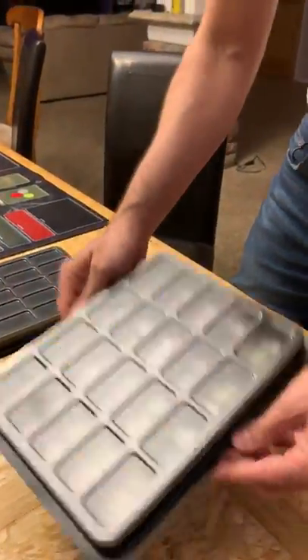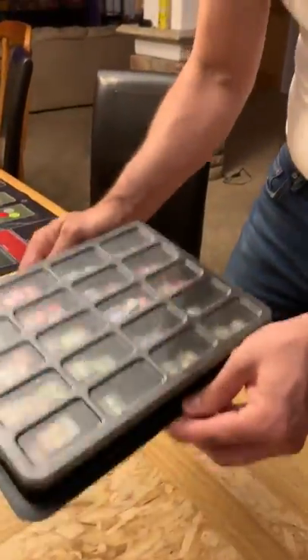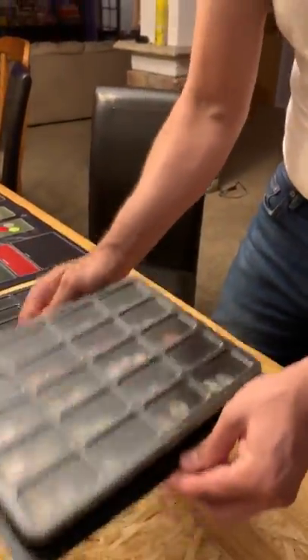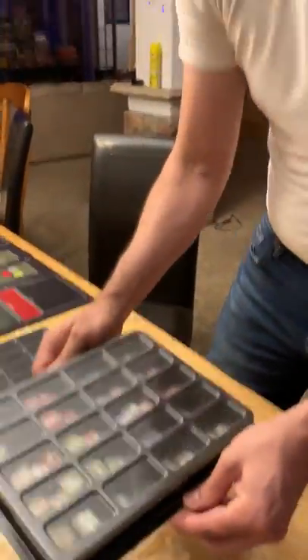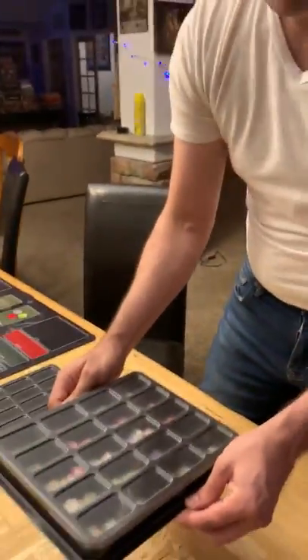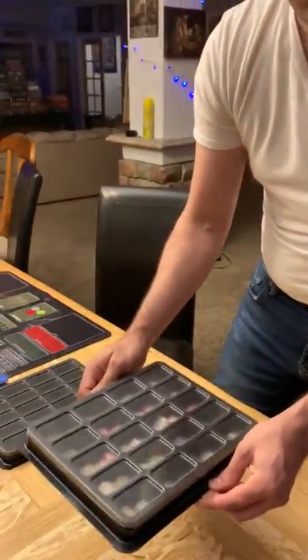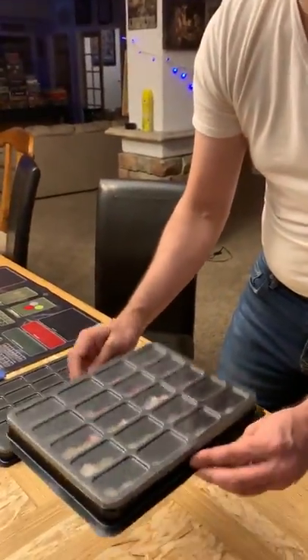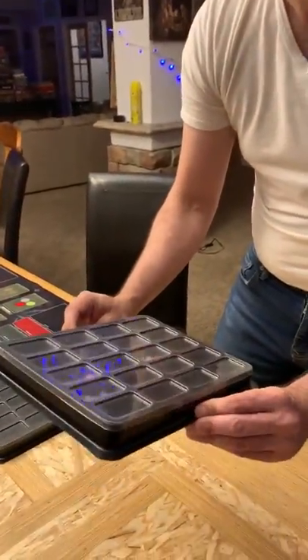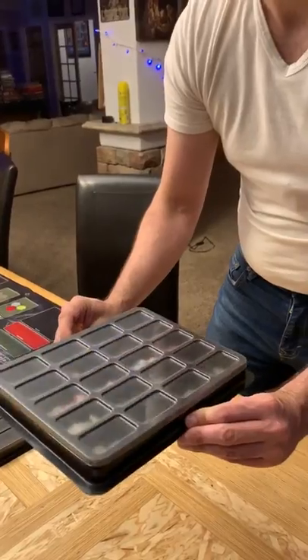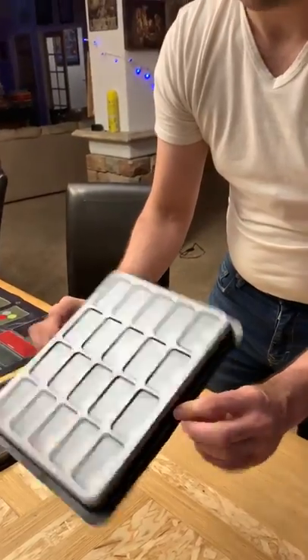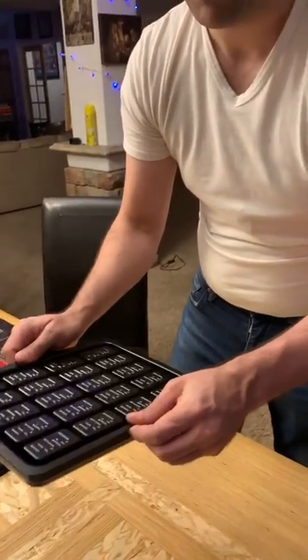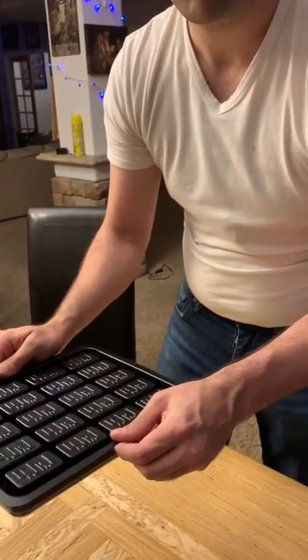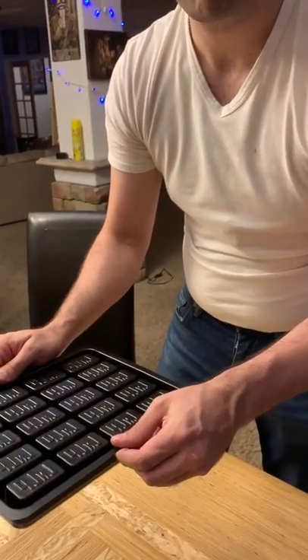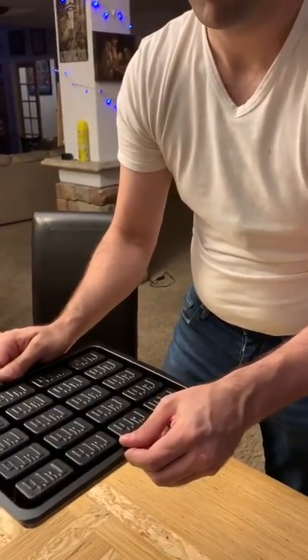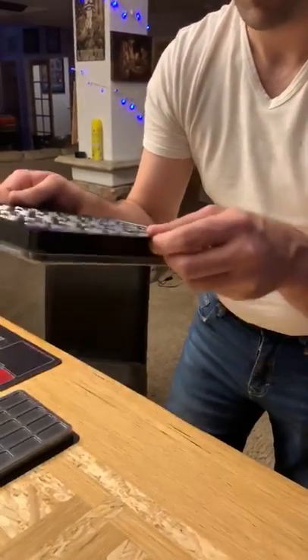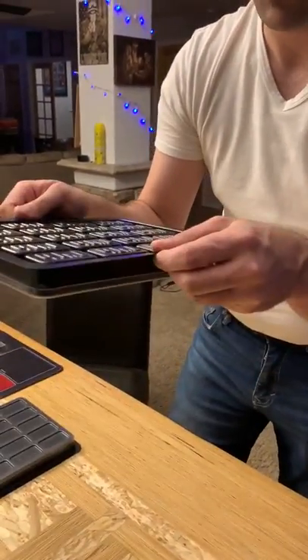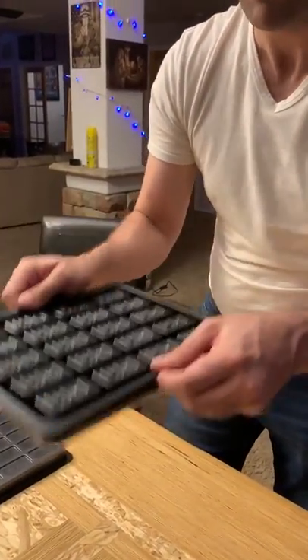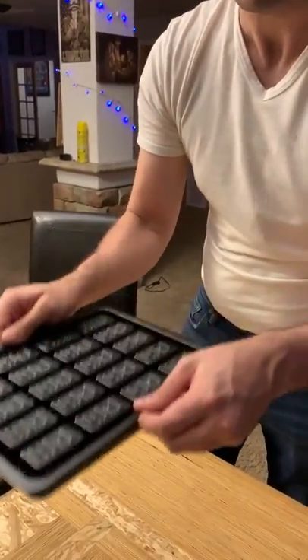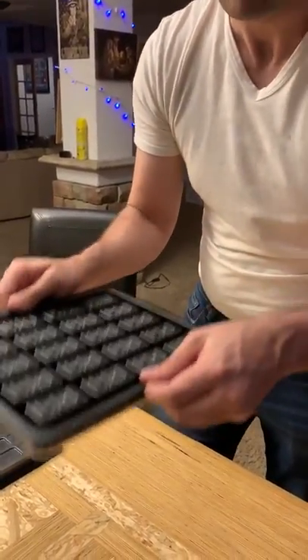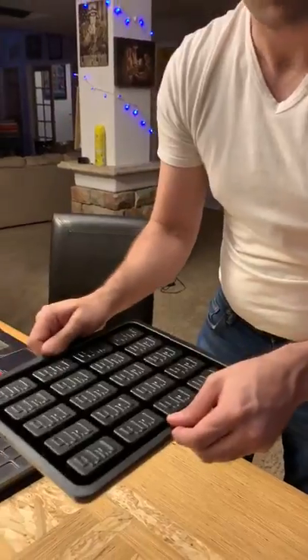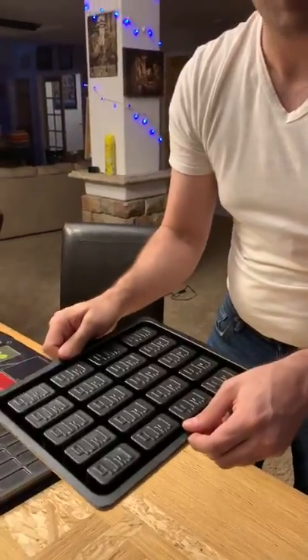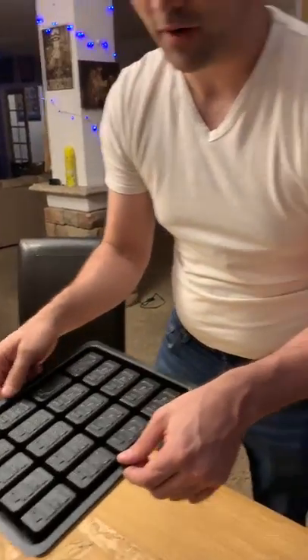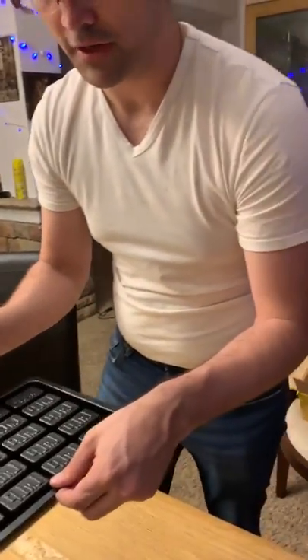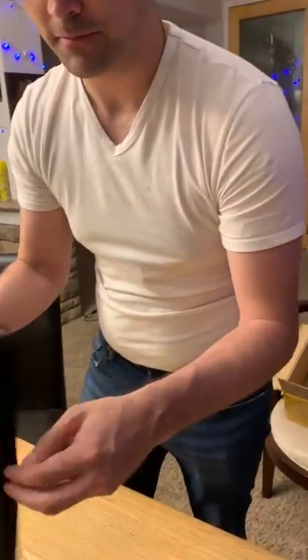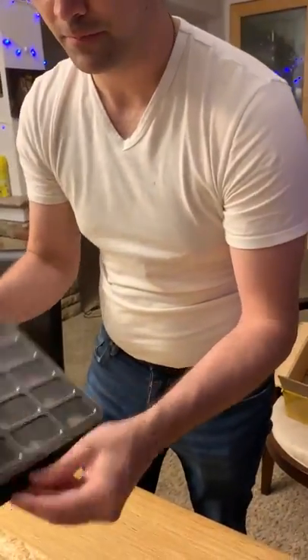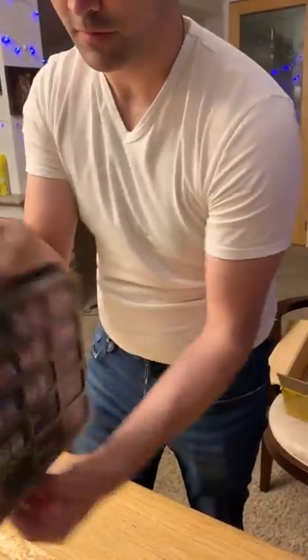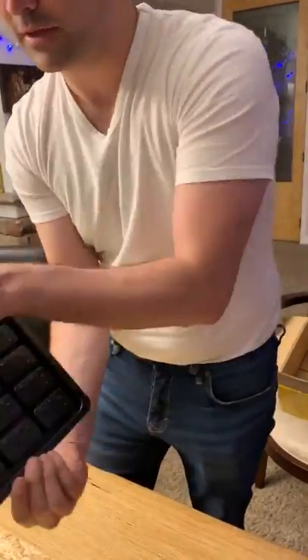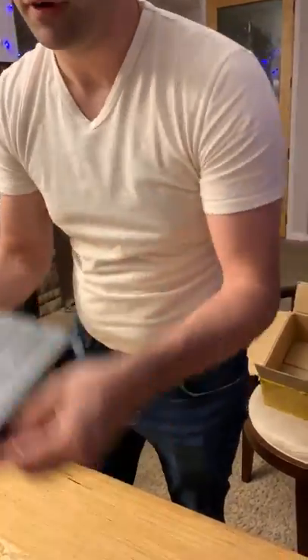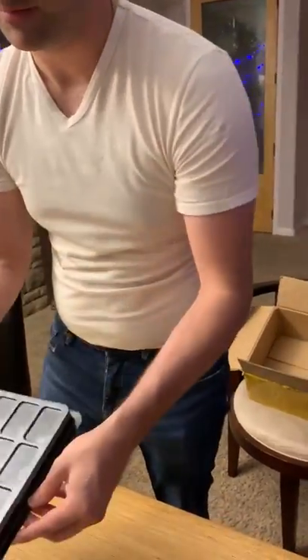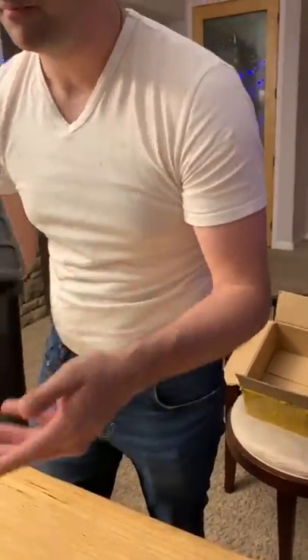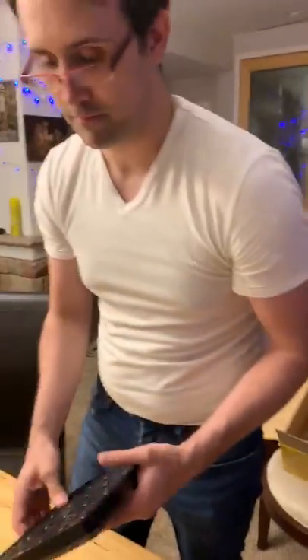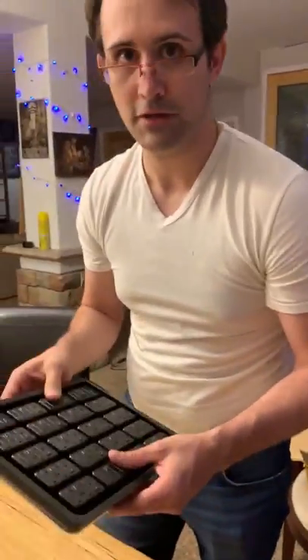And as you can see, they will stay in even when inverted and shaken — sideways, left, right, up, down. Catch it.